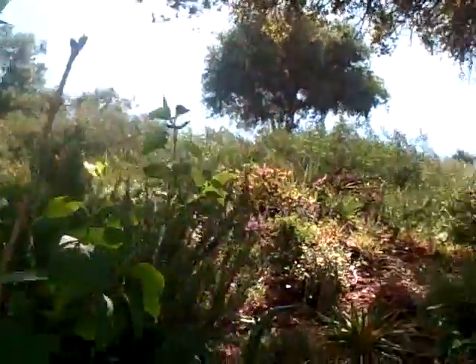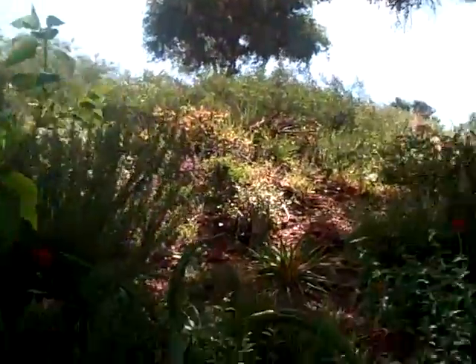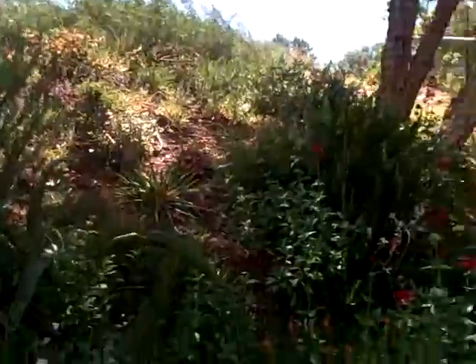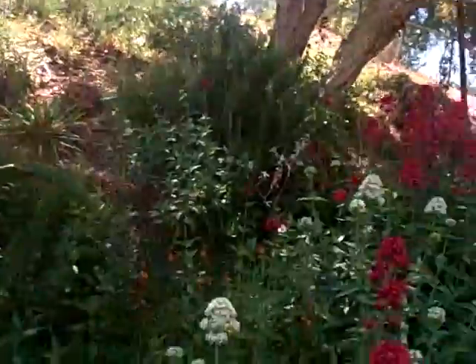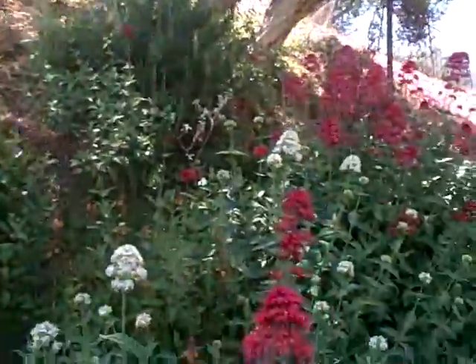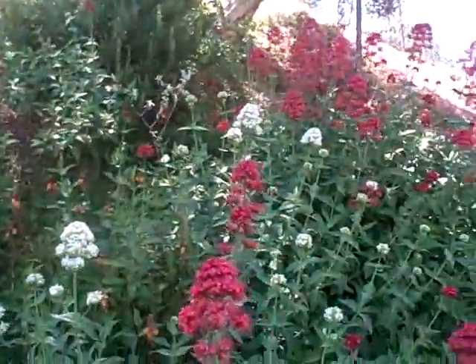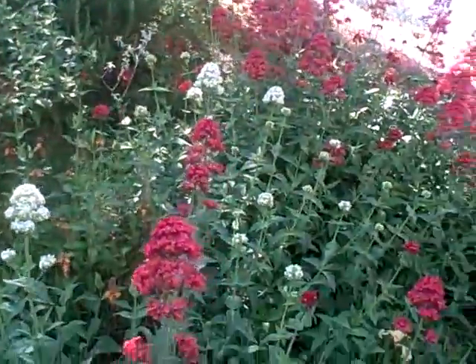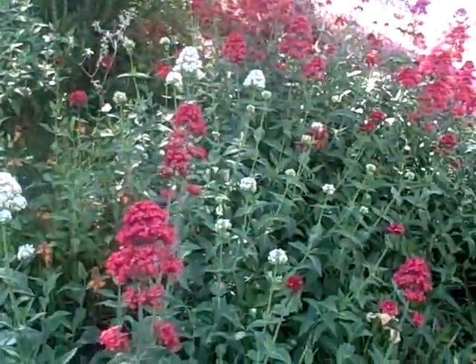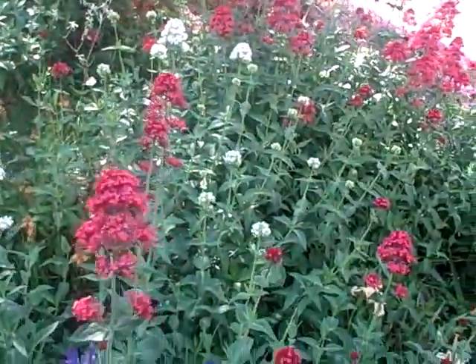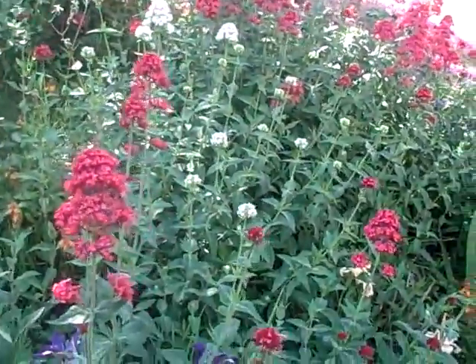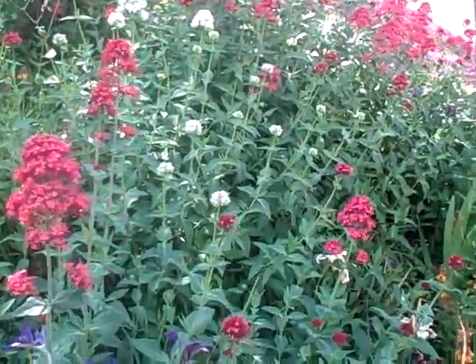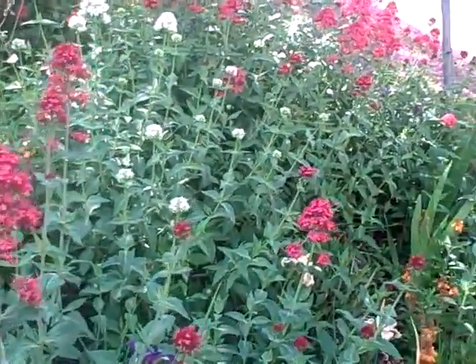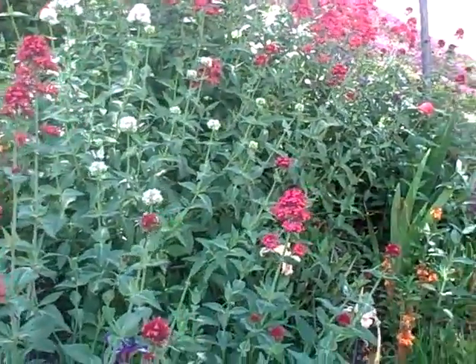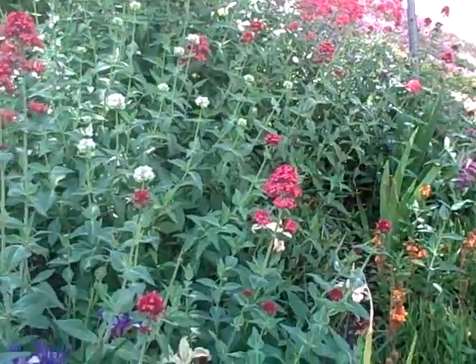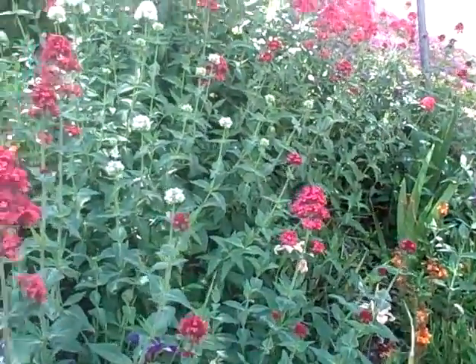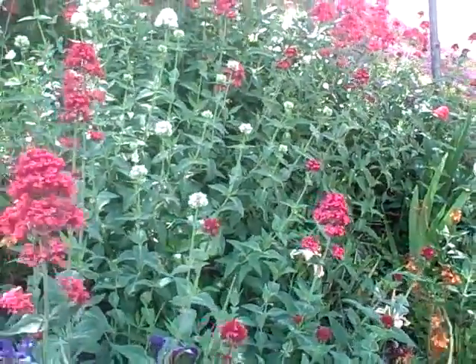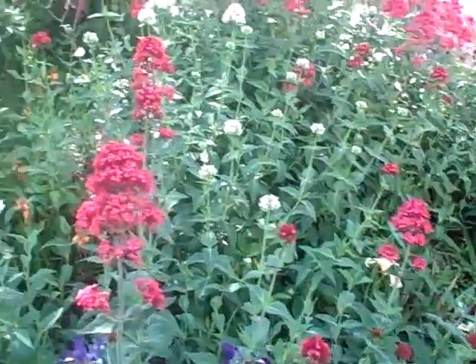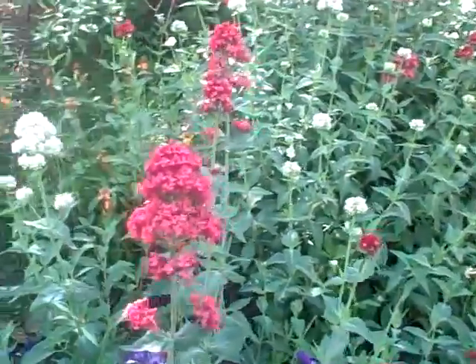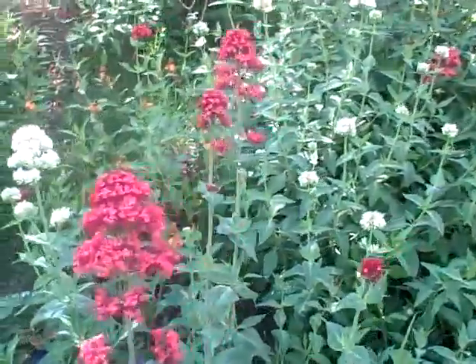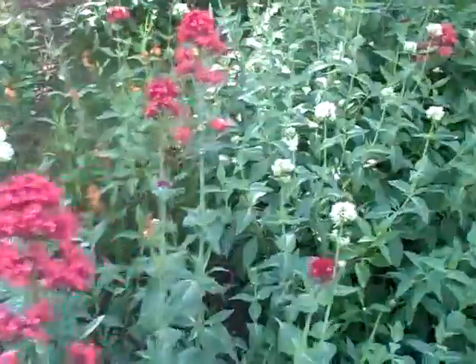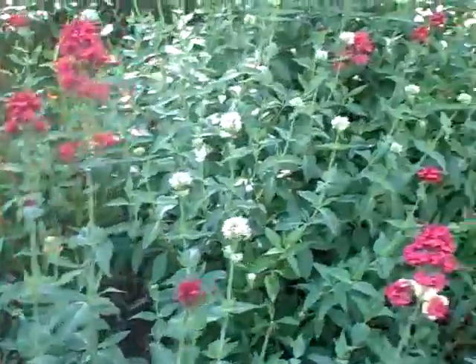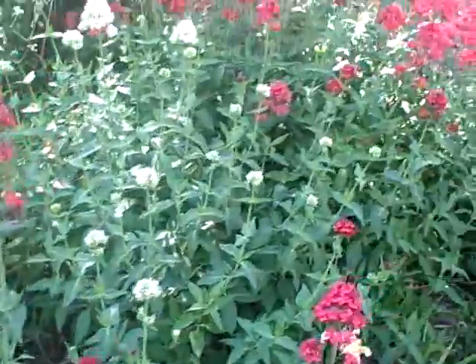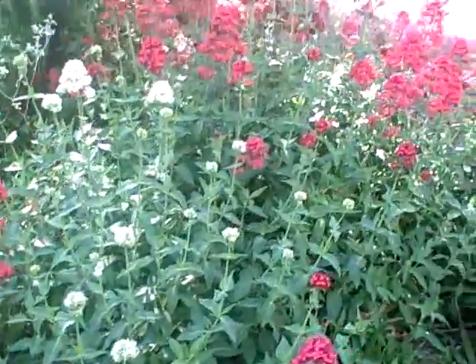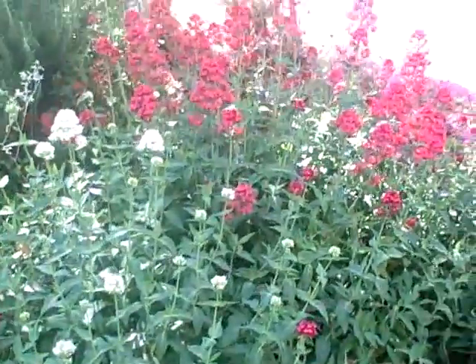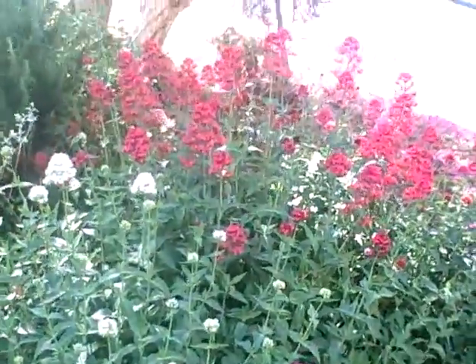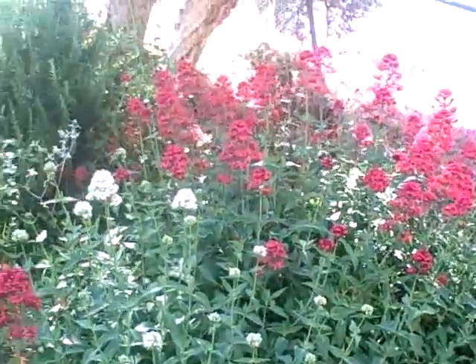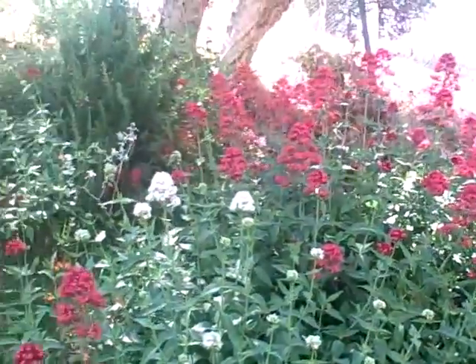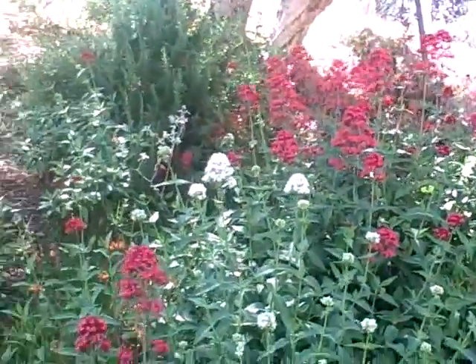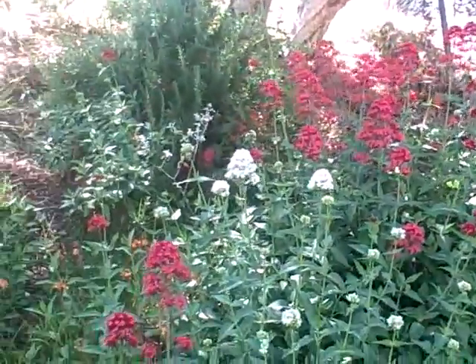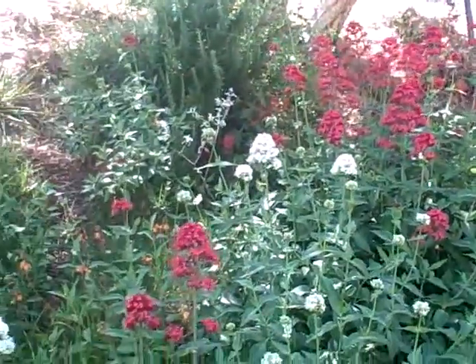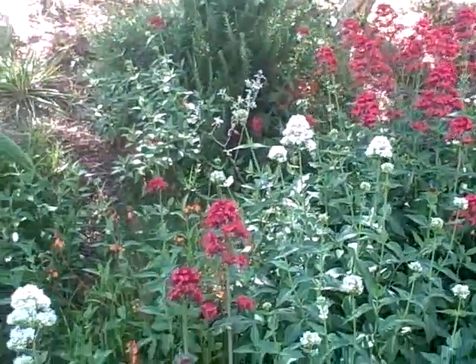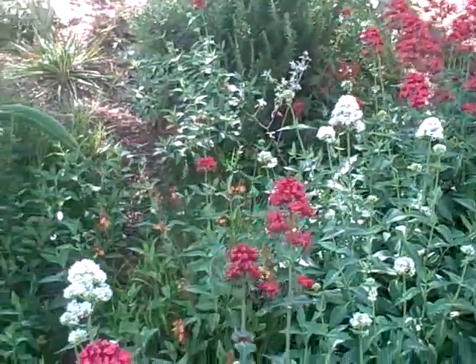But as we go over here you get to see some Centranthus, or Jupiter's beard. We have it in red growing on the hillside and we have it in white.